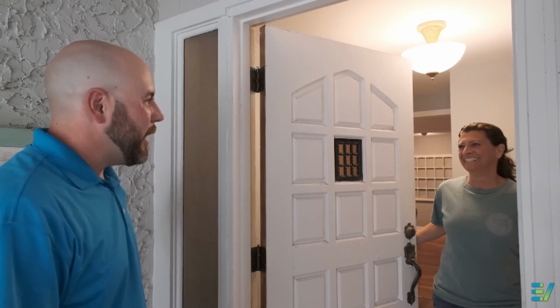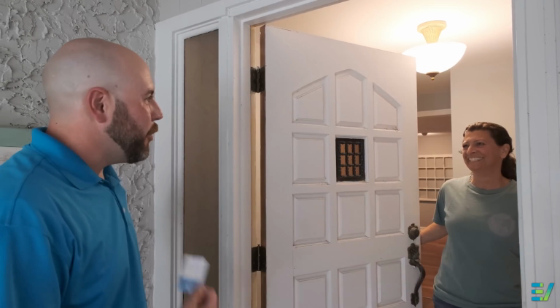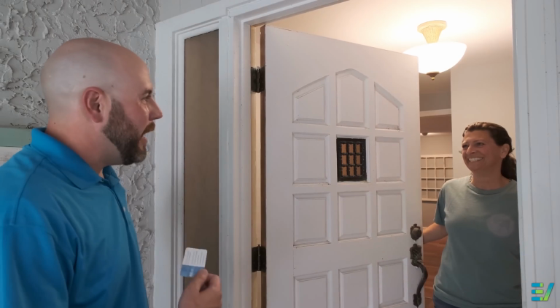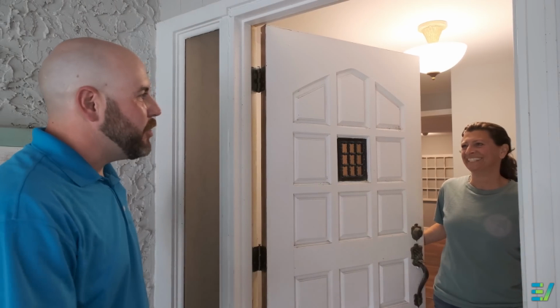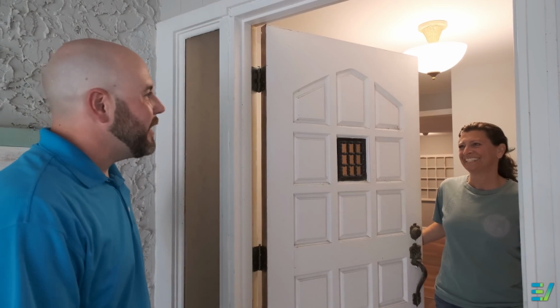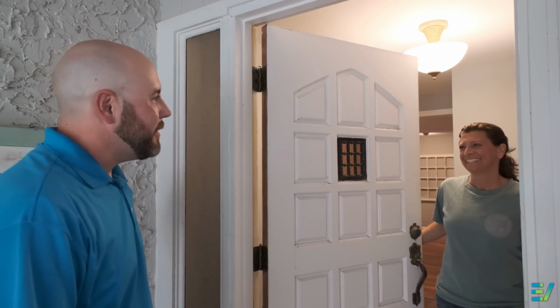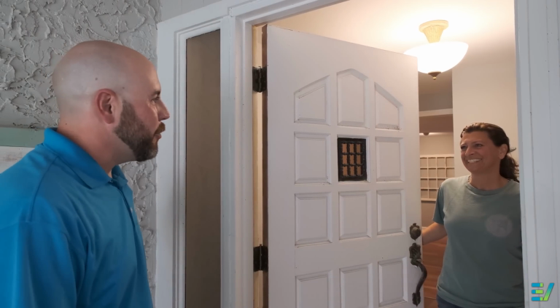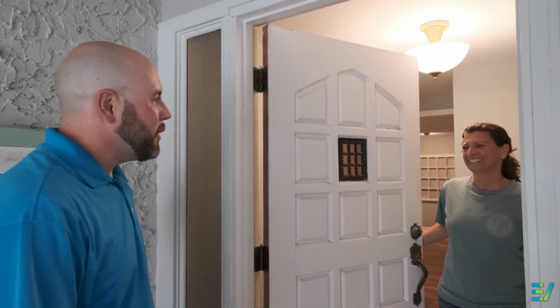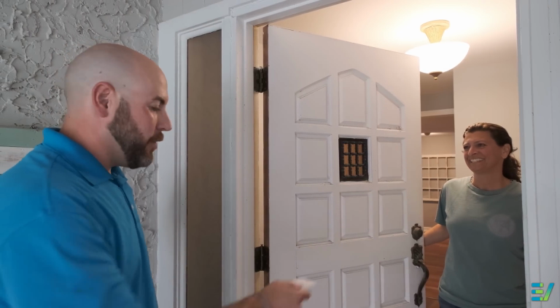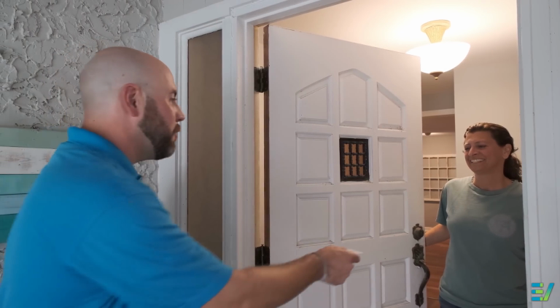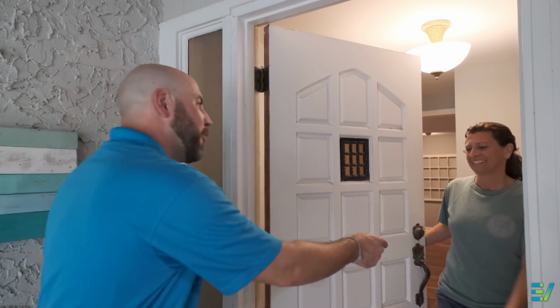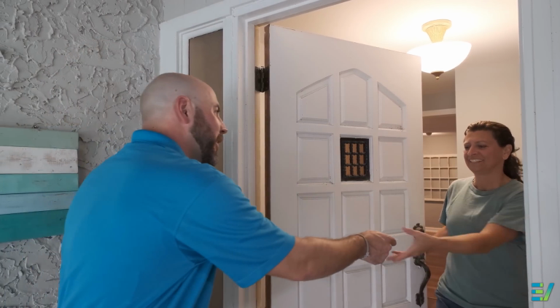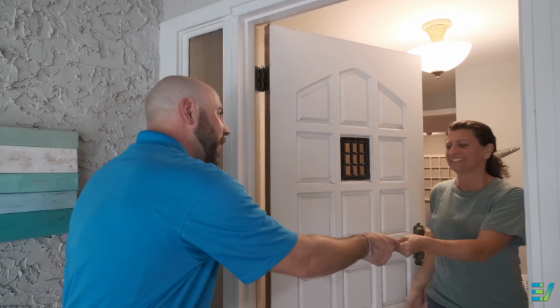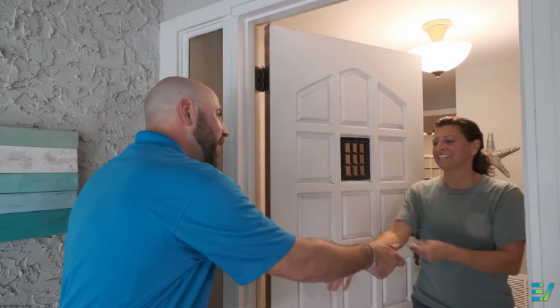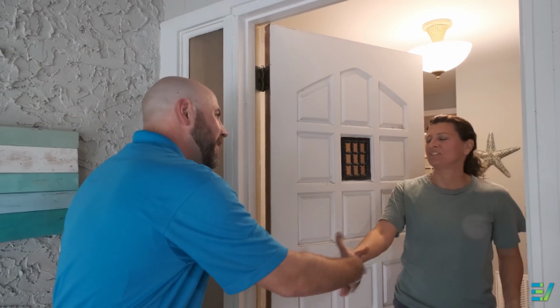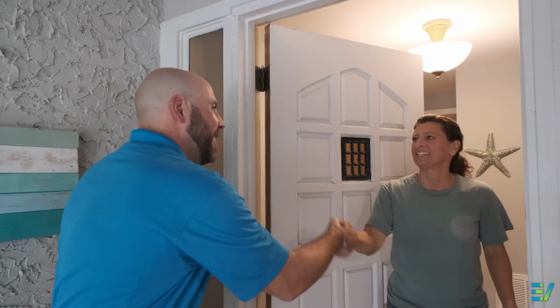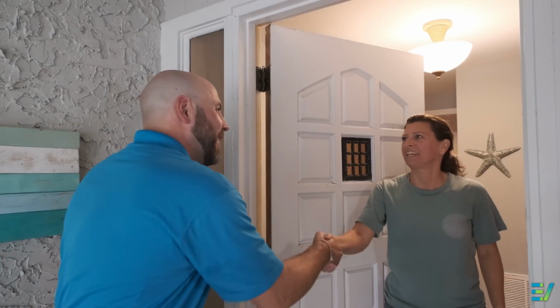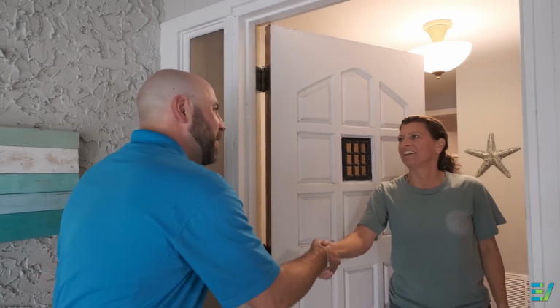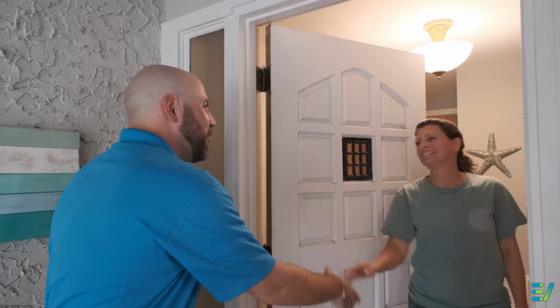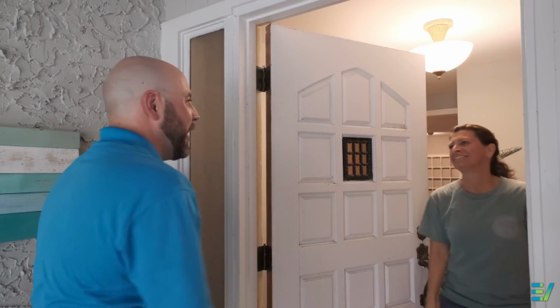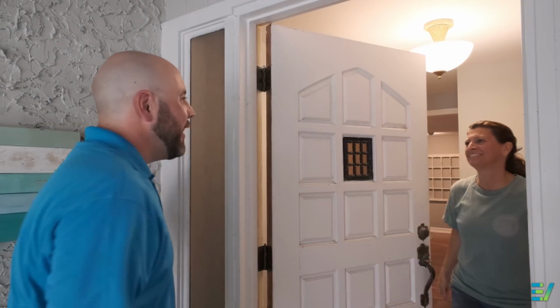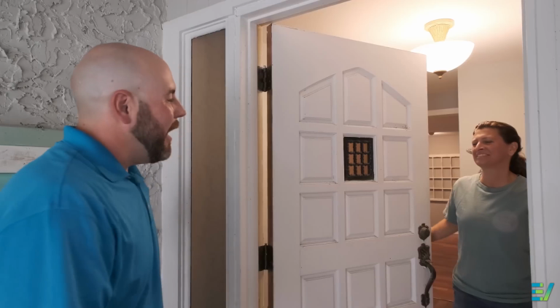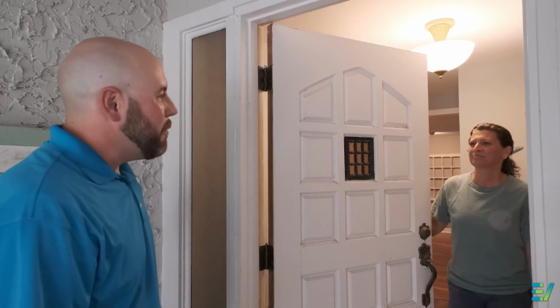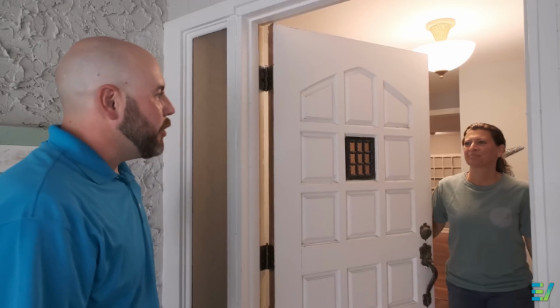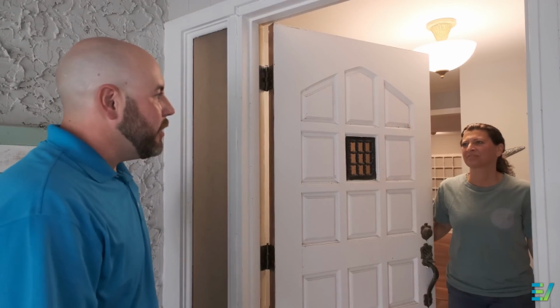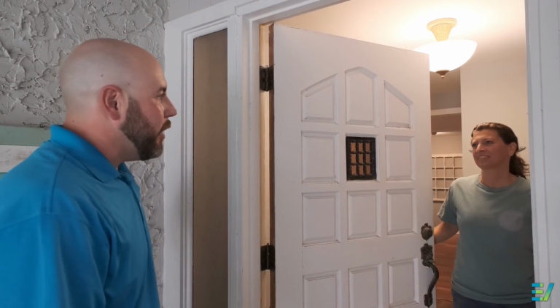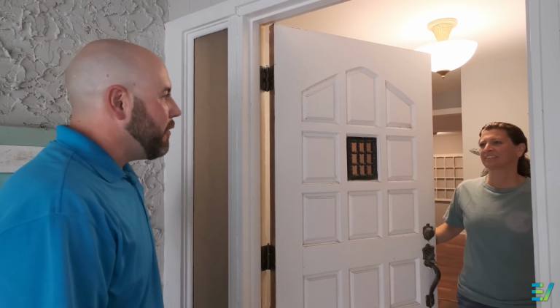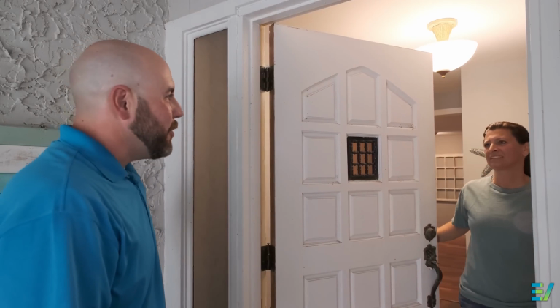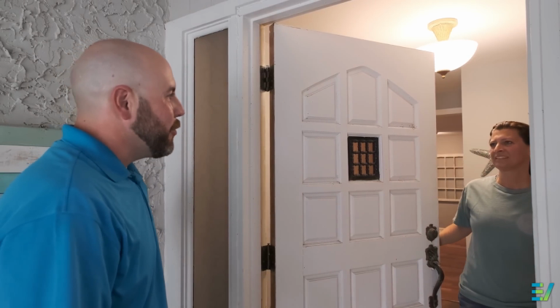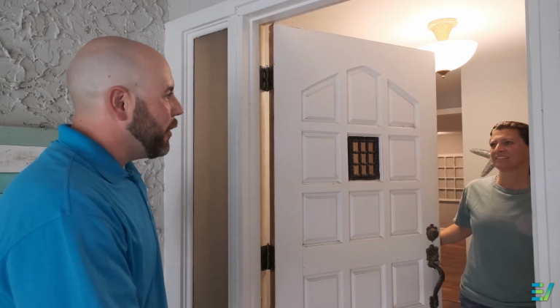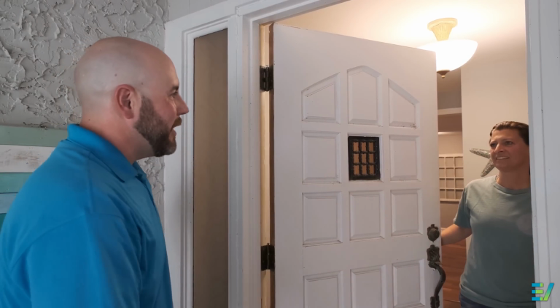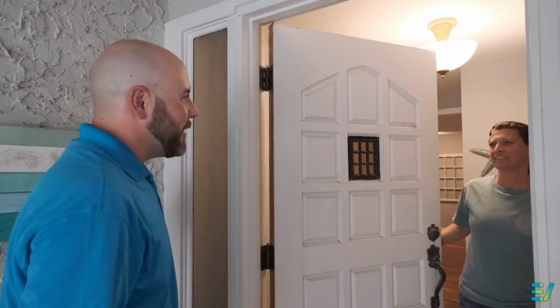Good afternoon. My name is Justin. I'm a Senior Roofing Specialist with Baldwin Roofing Company. Nice to meet you, Justin. I'm Kara. Nice to meet you too, Kara. I'm here to measure your roof today so I can provide you with your roof replacement estimates.